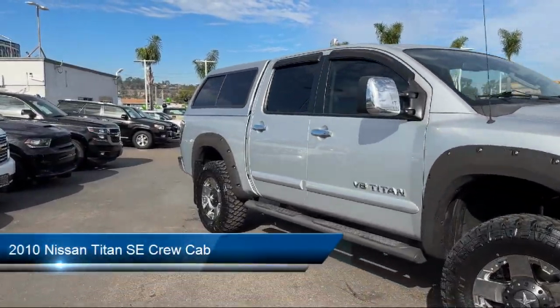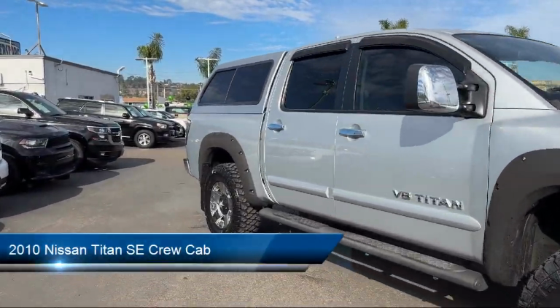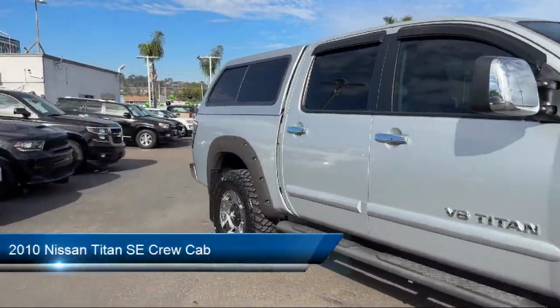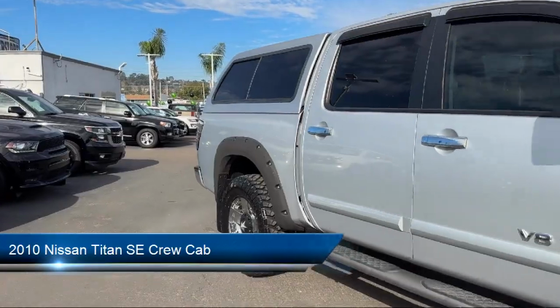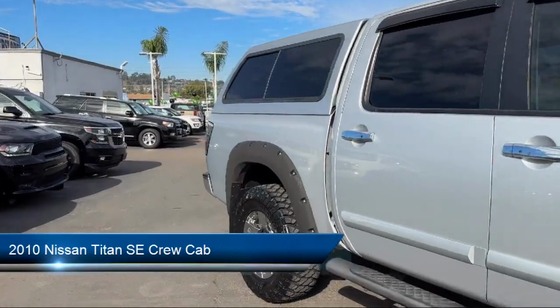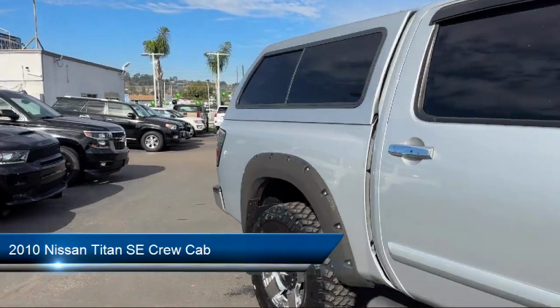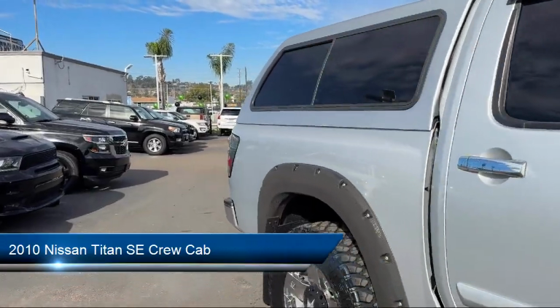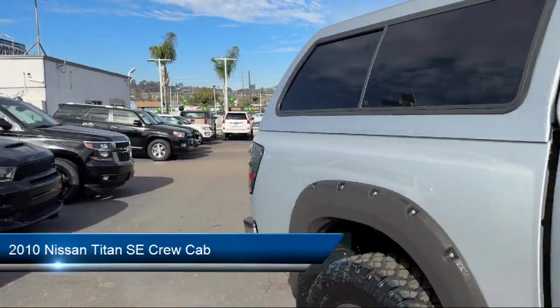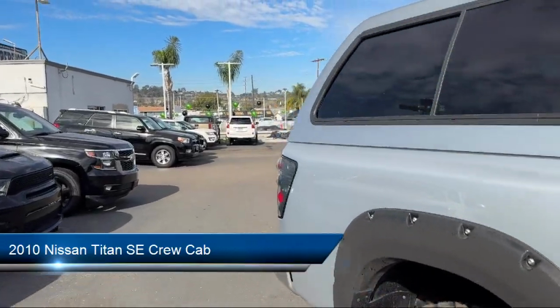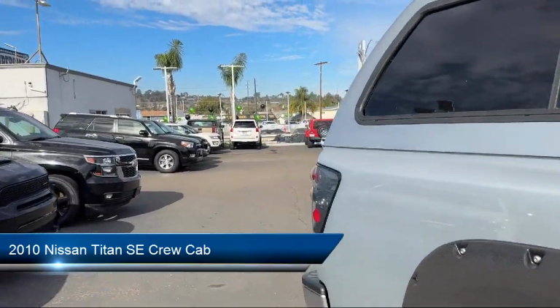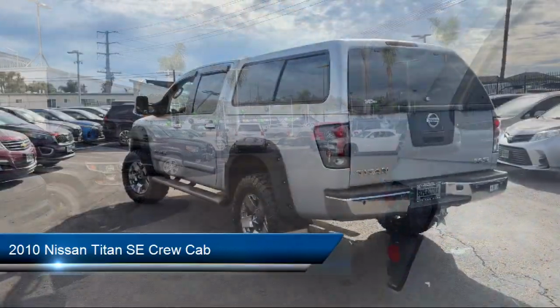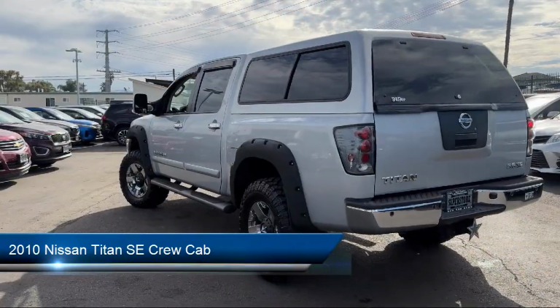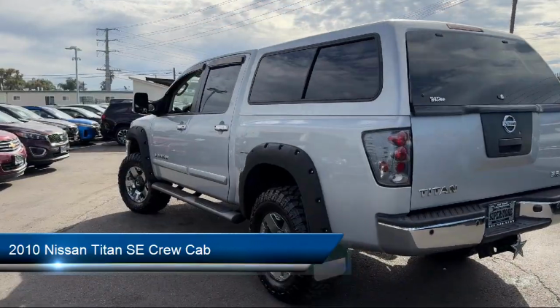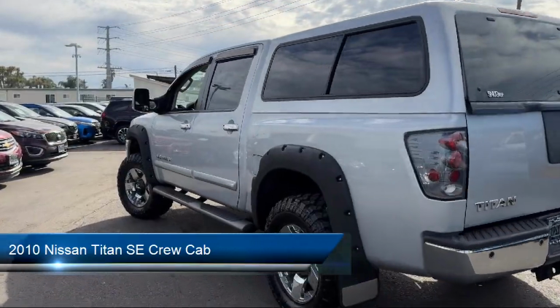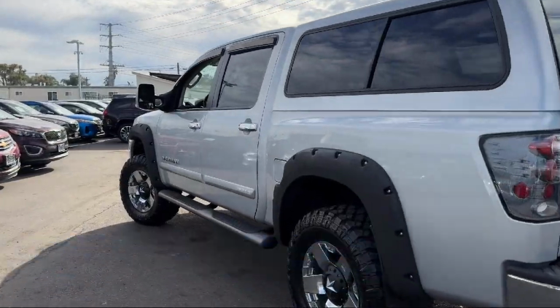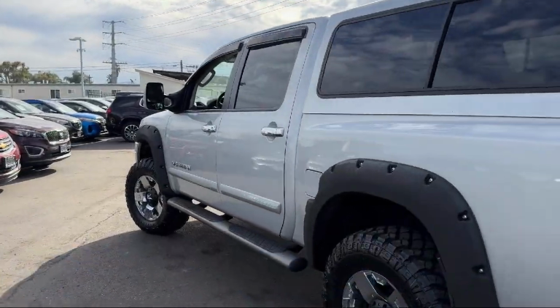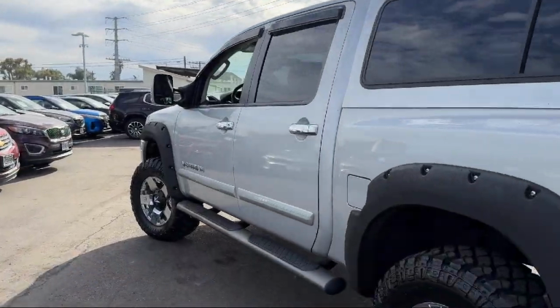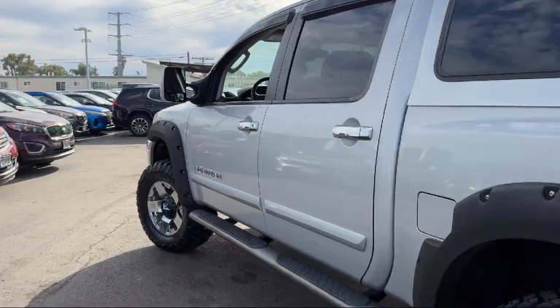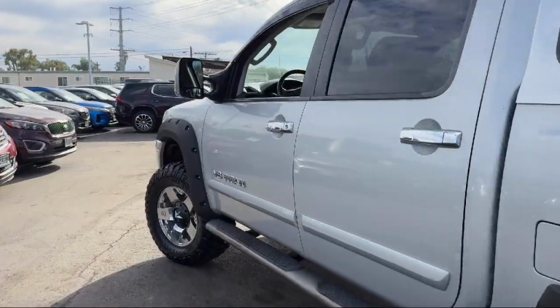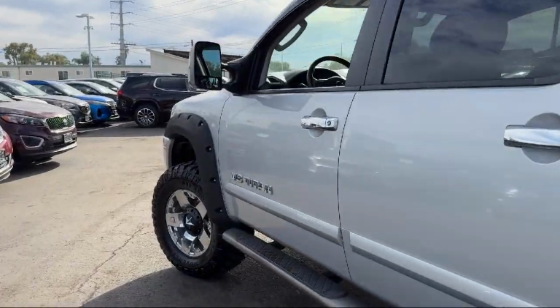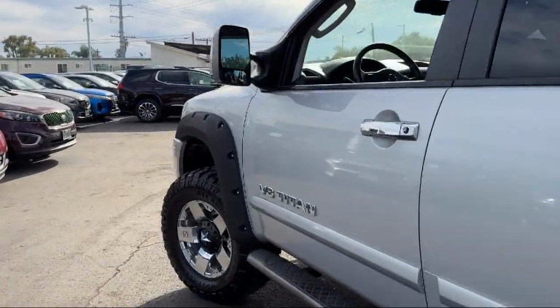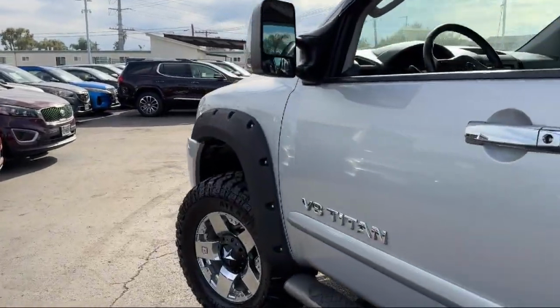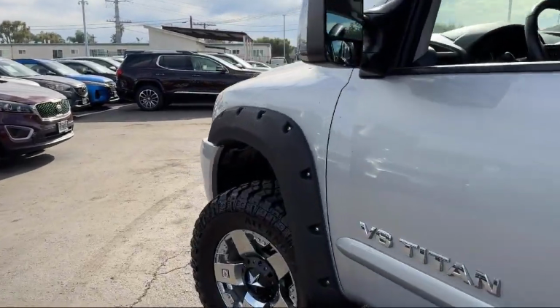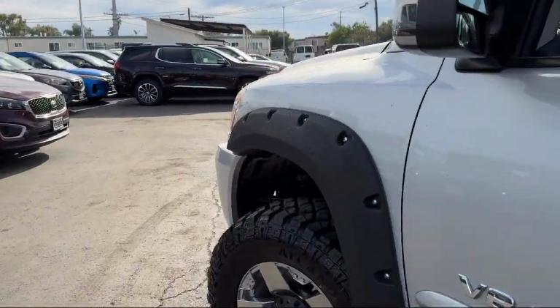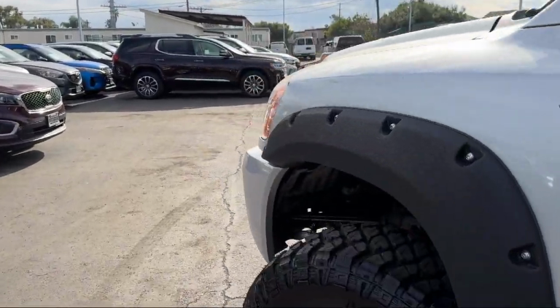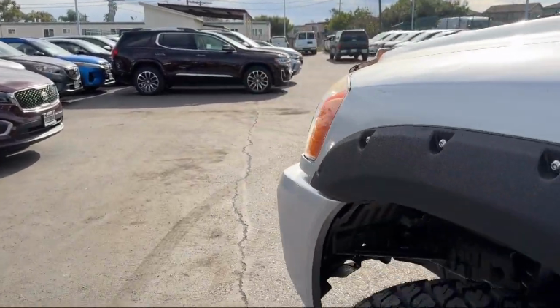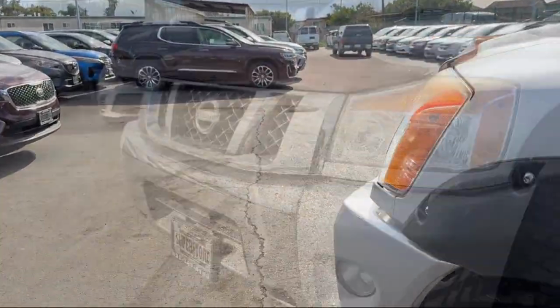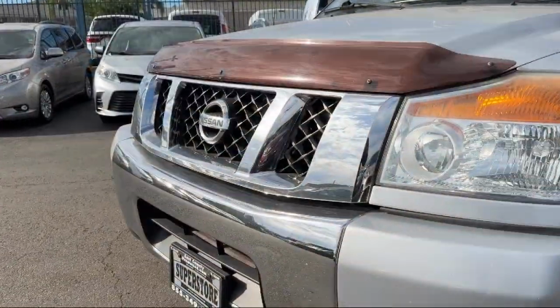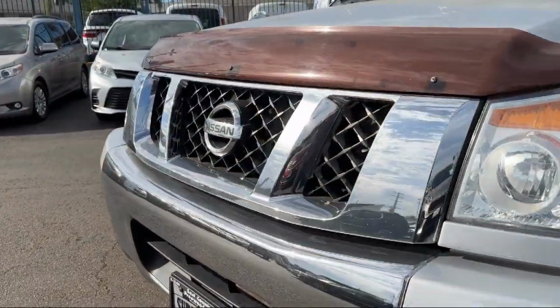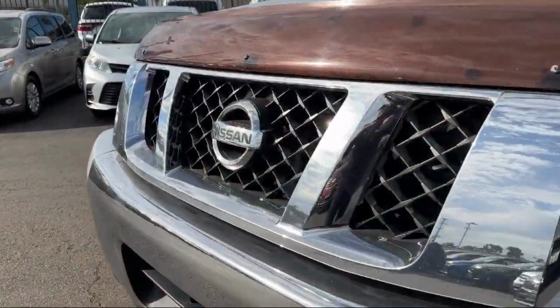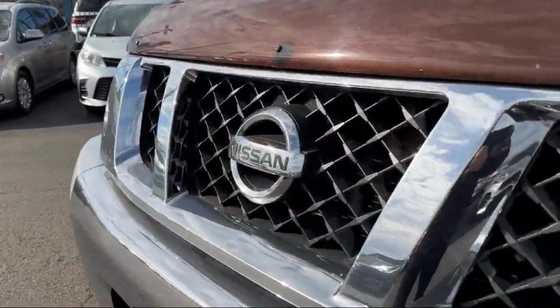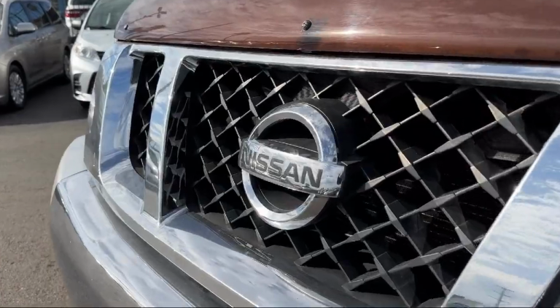It comes equipped with chrome bumpers, keyless entry, electronic stability control, speed sensing steering, alloy wheels, outside temperature display, and air conditioning.